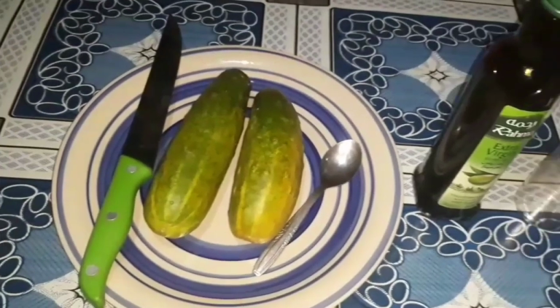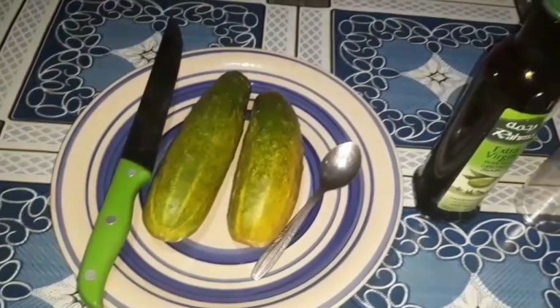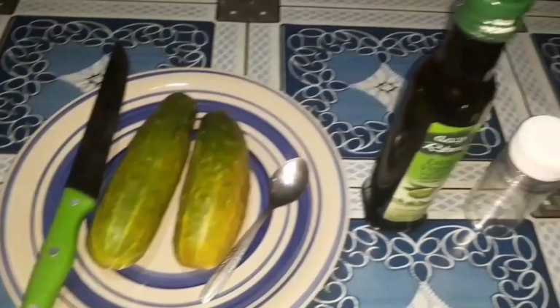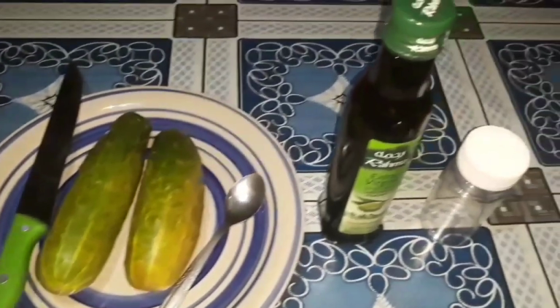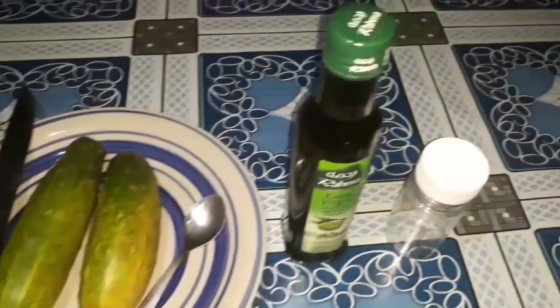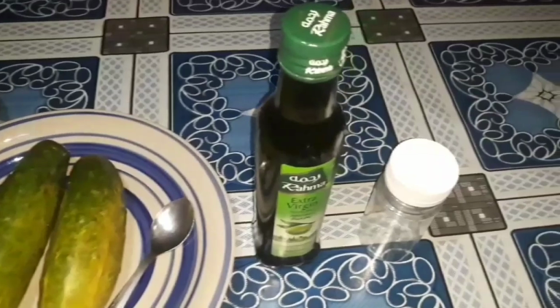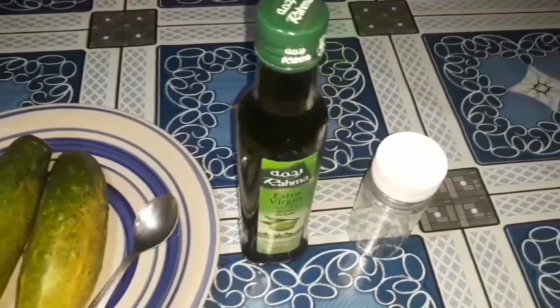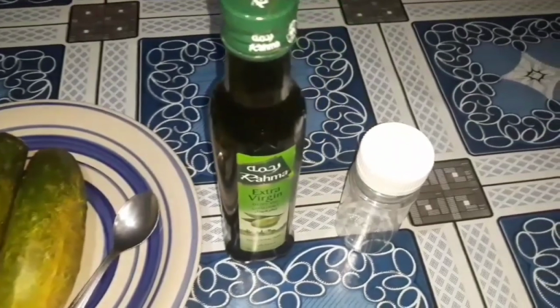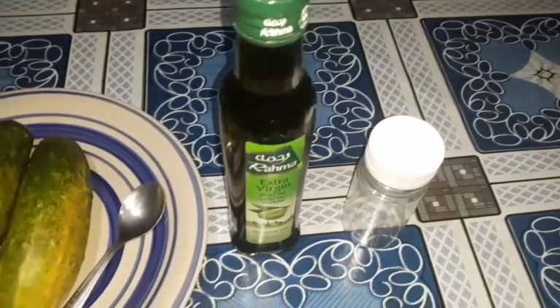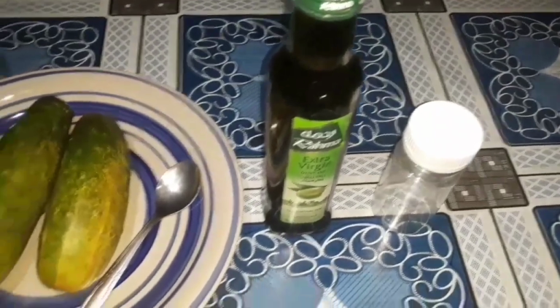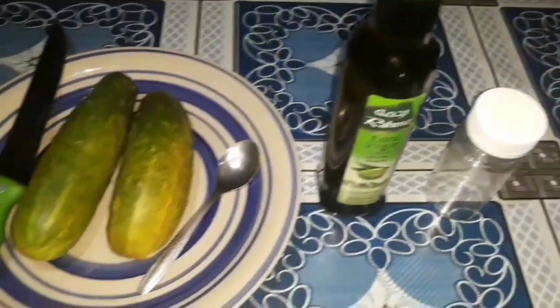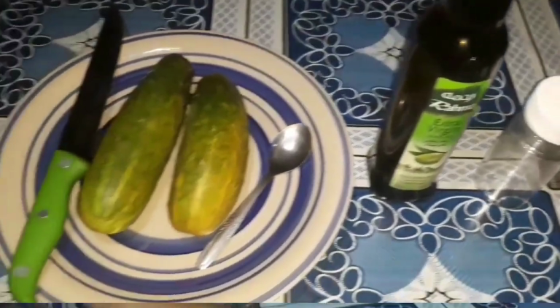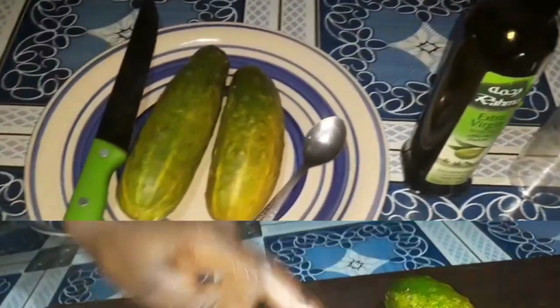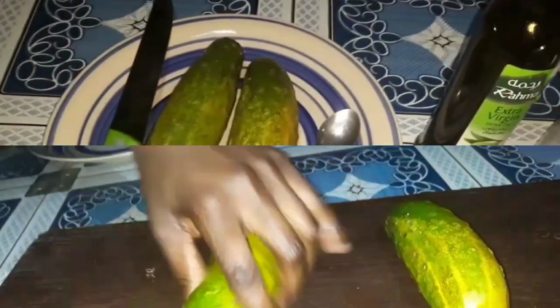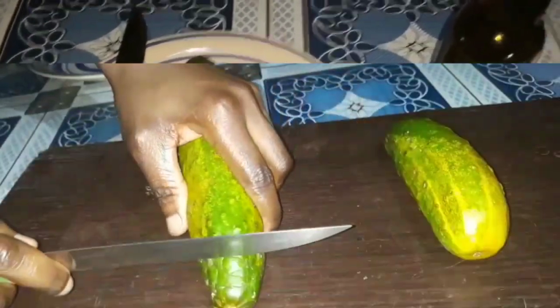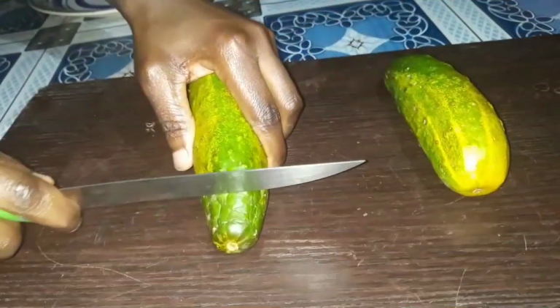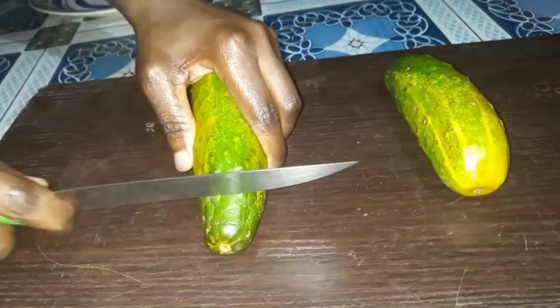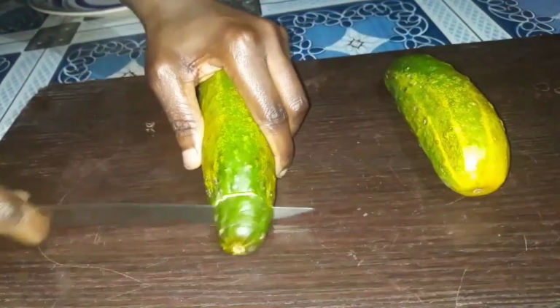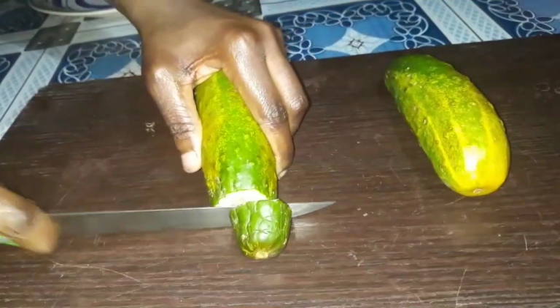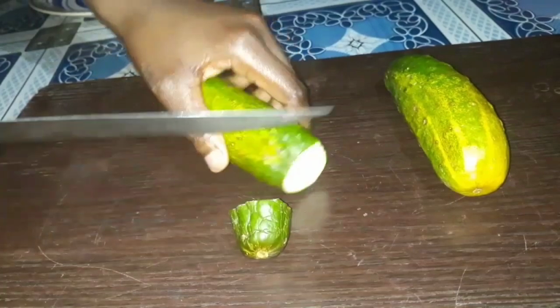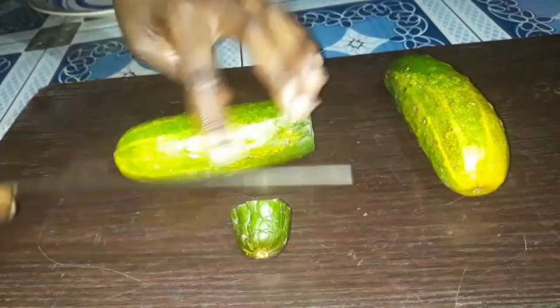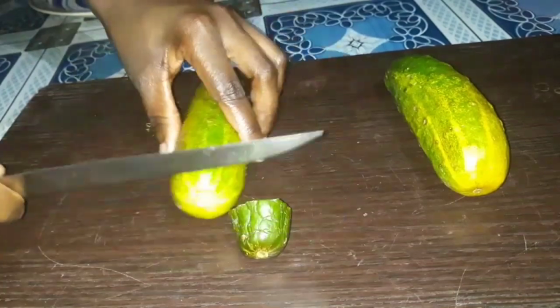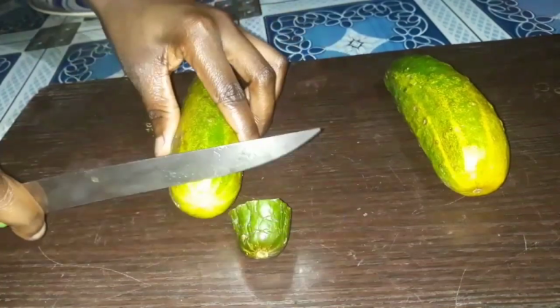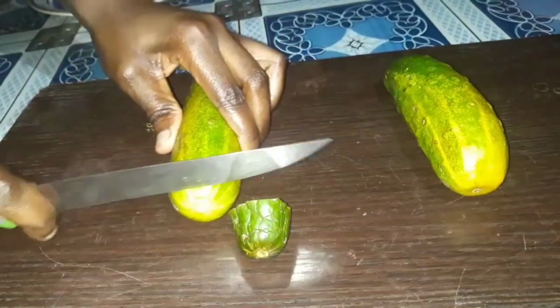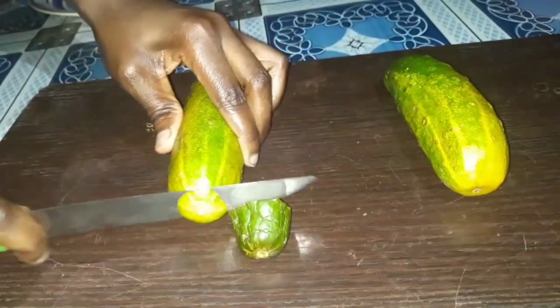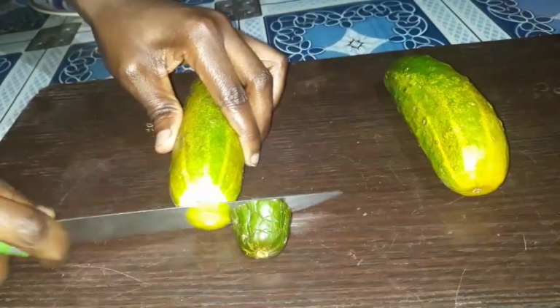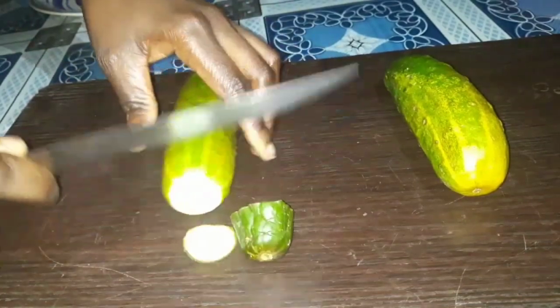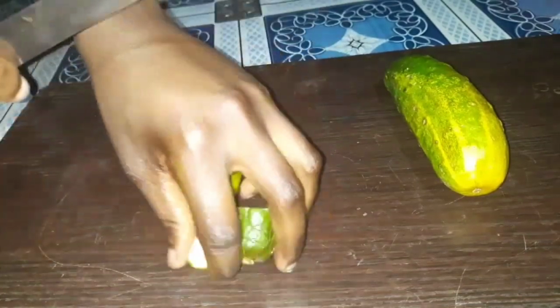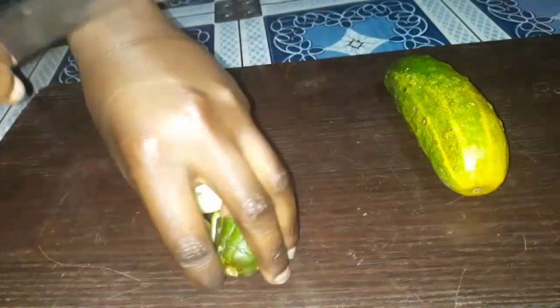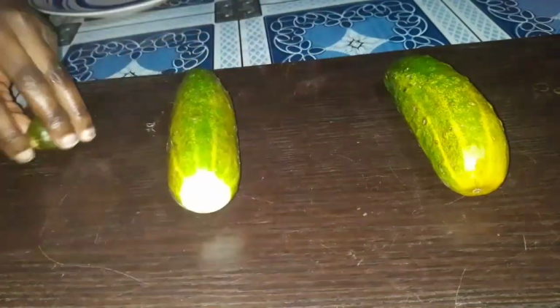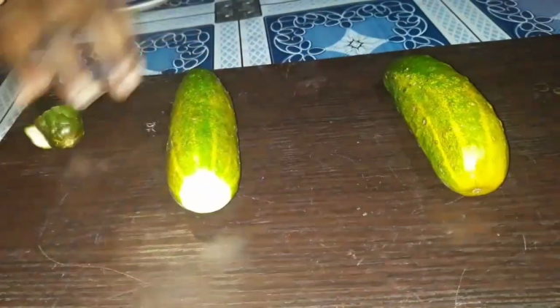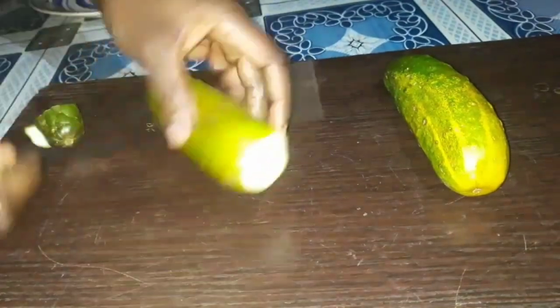I needed two cucumbers, which I already washed, and also olive oil as my carrier oil. To prepare the cucumbers, I cut off the ends and peeled off the covers that were going to be used.